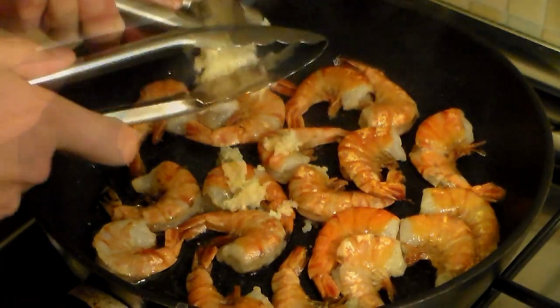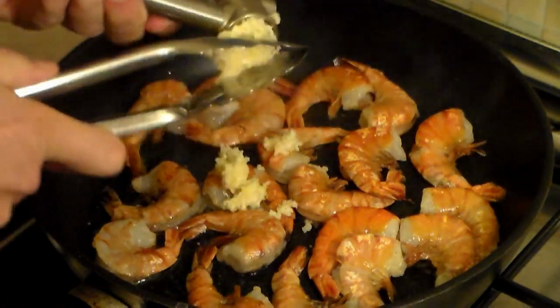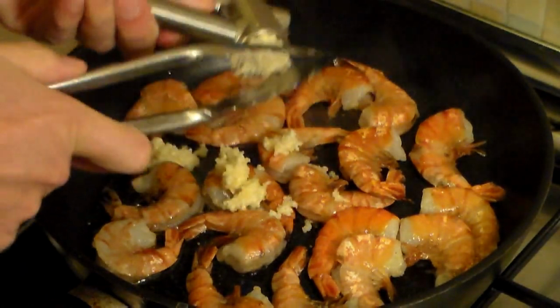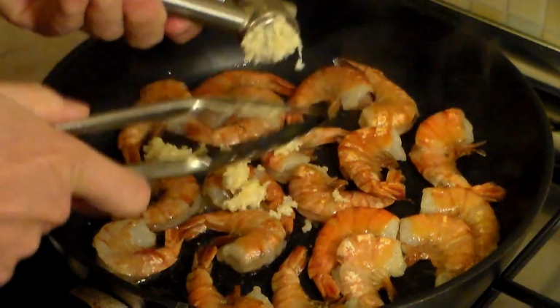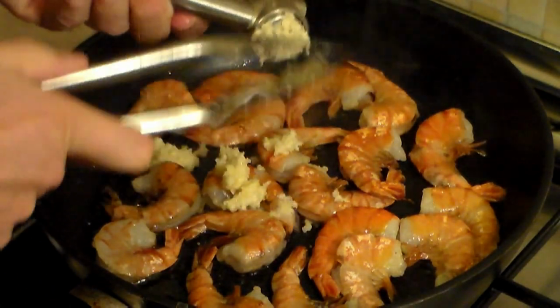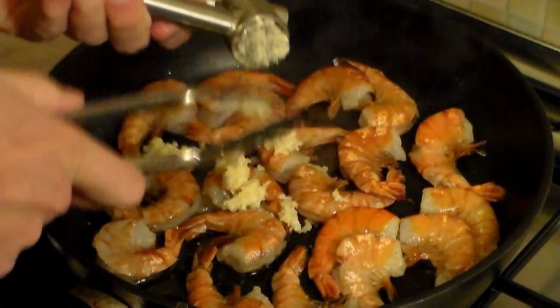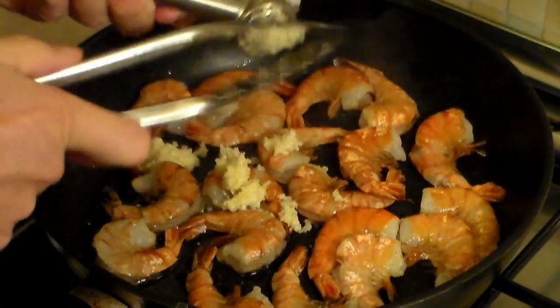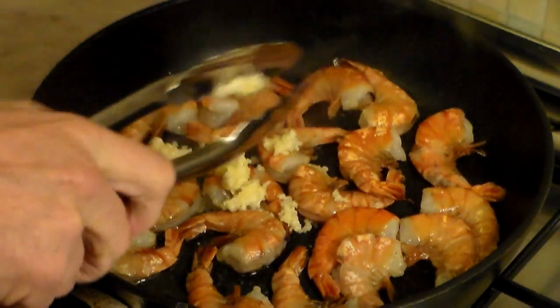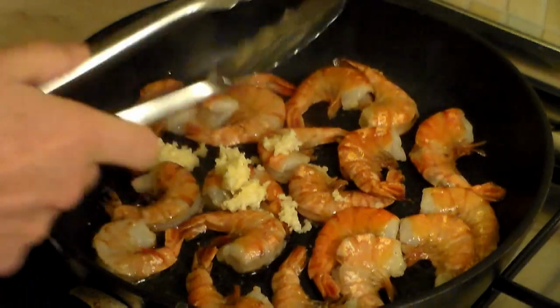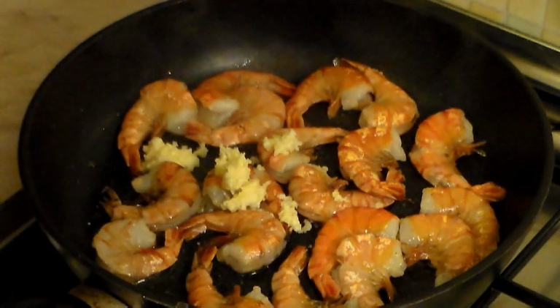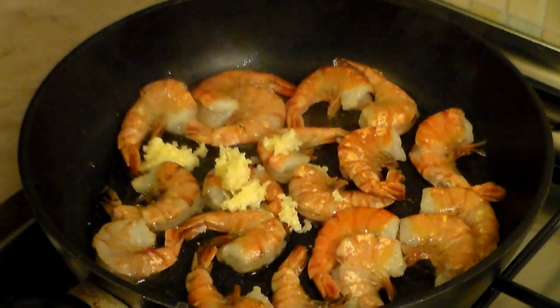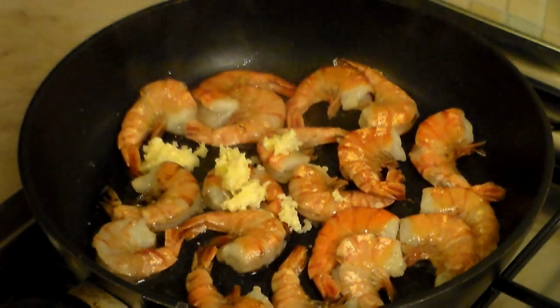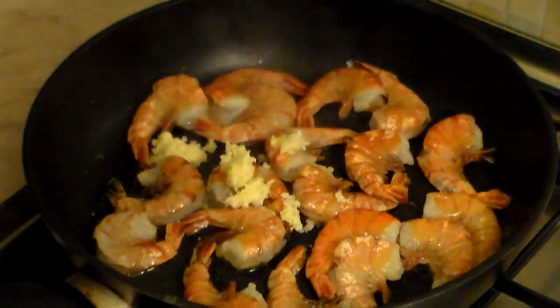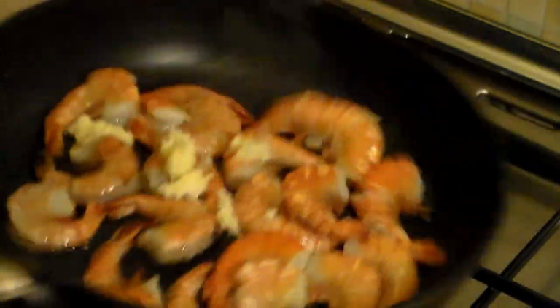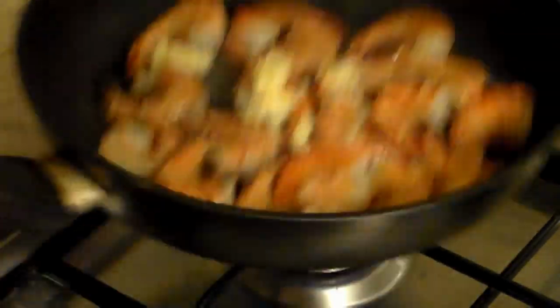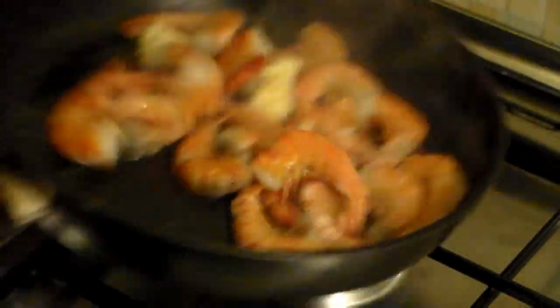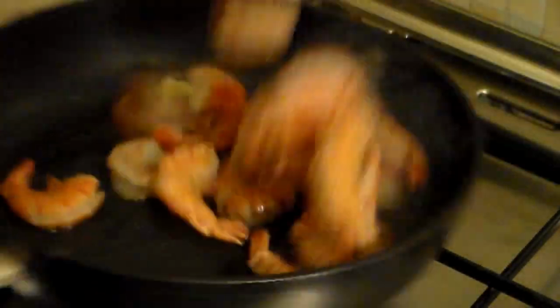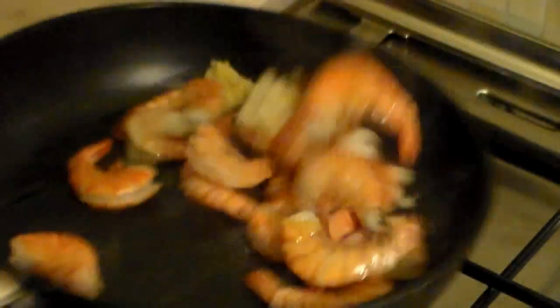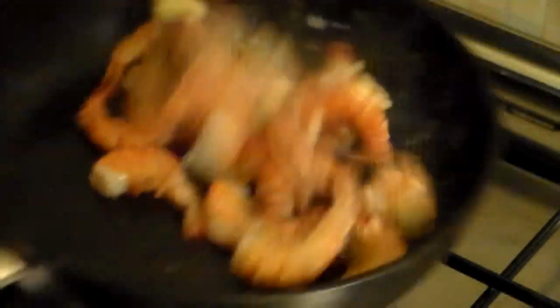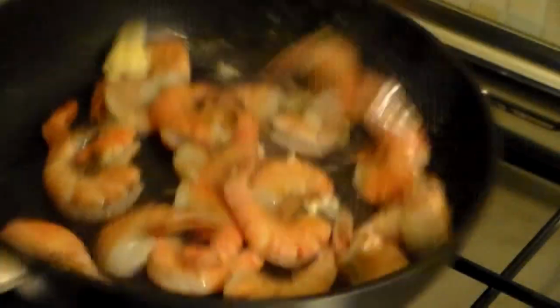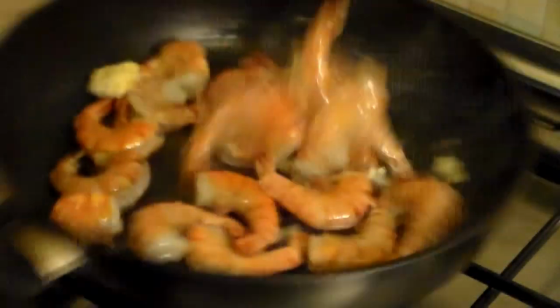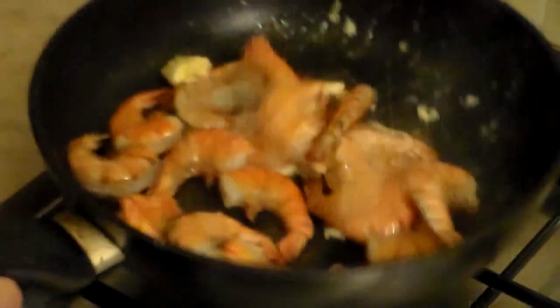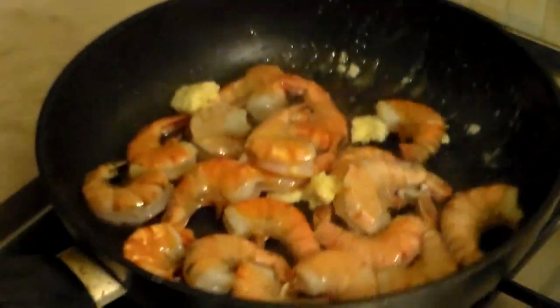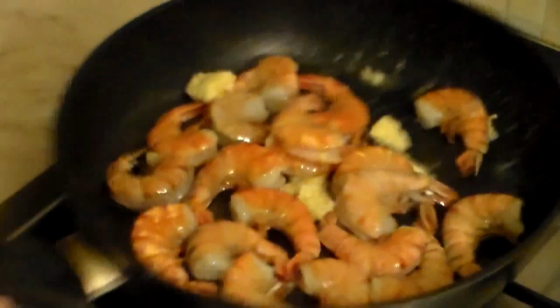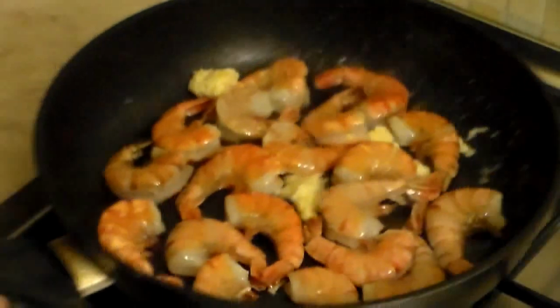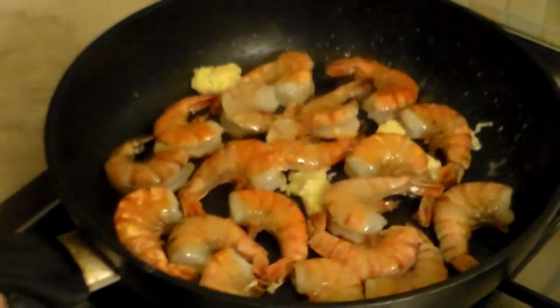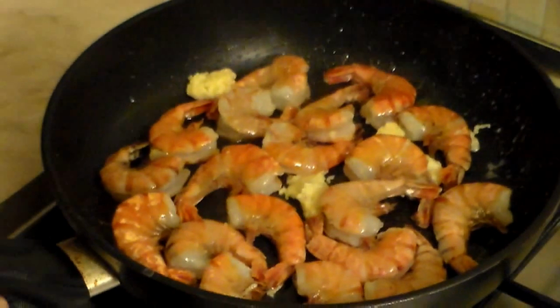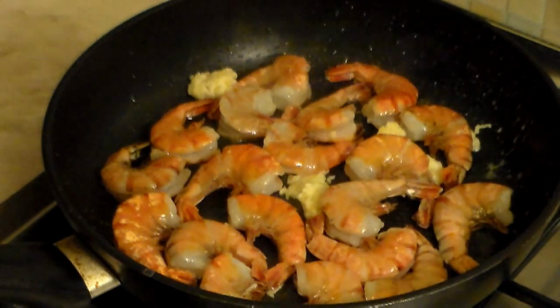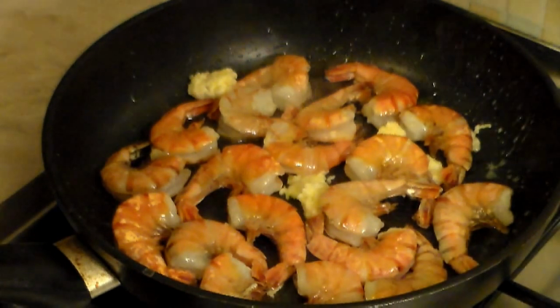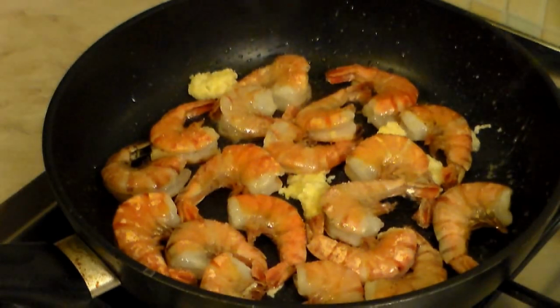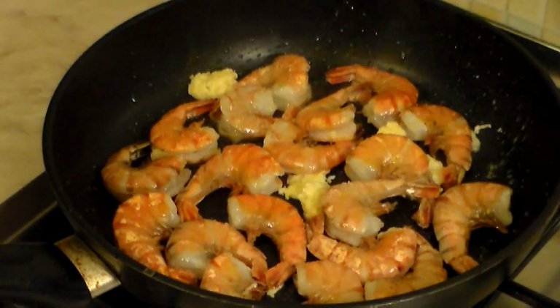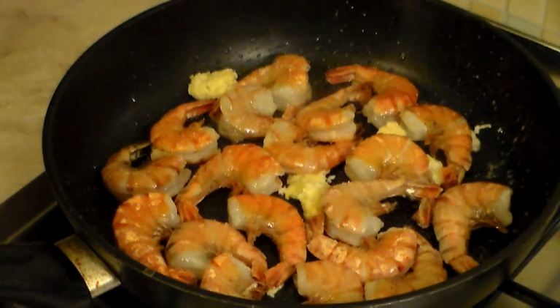Make your life easier by using a garlic masher here. Let's mix this up just a little bit like this to get the garlic distributed all around evenly.